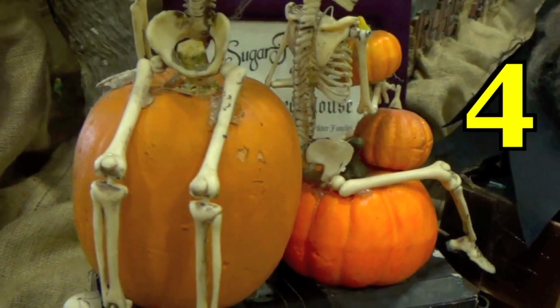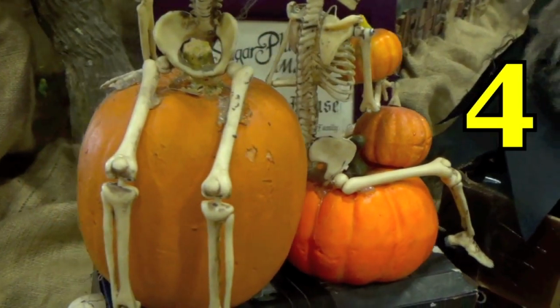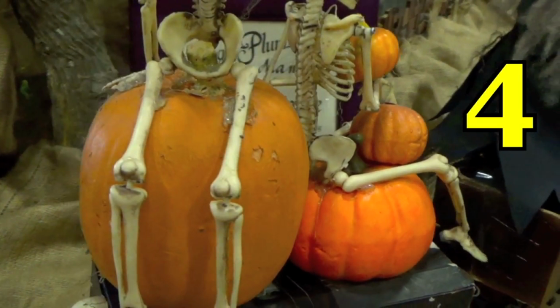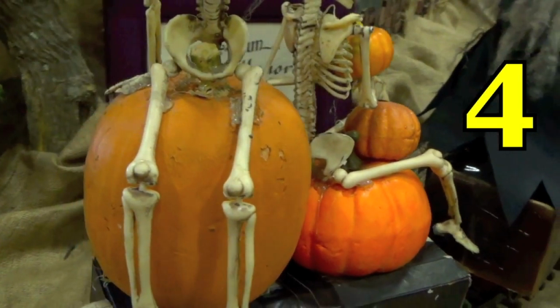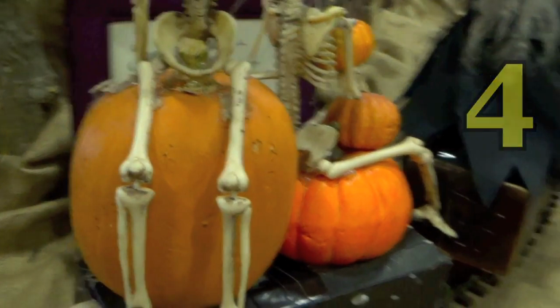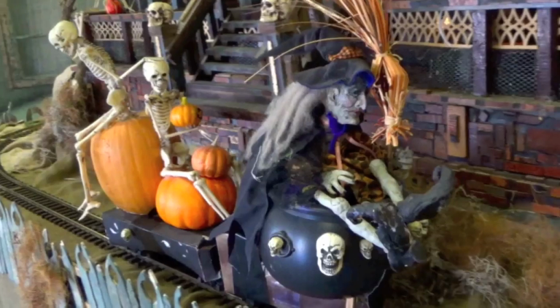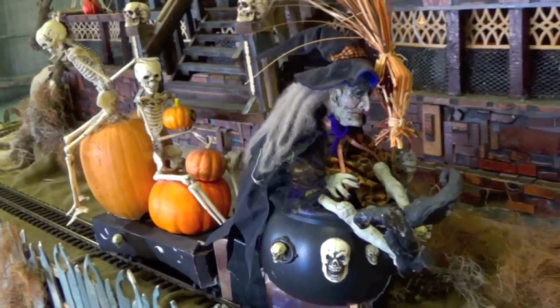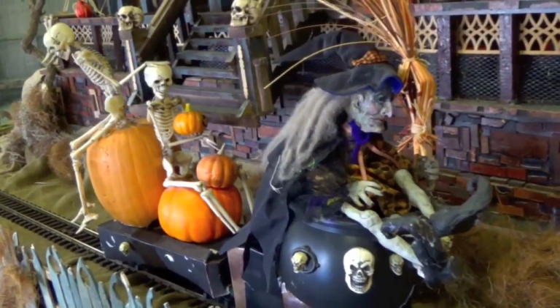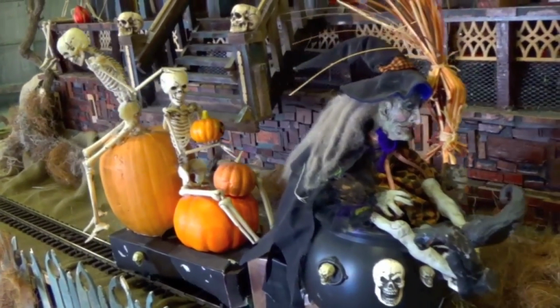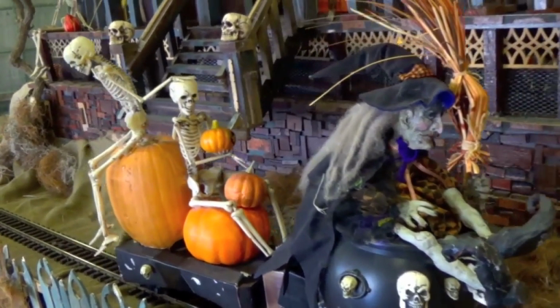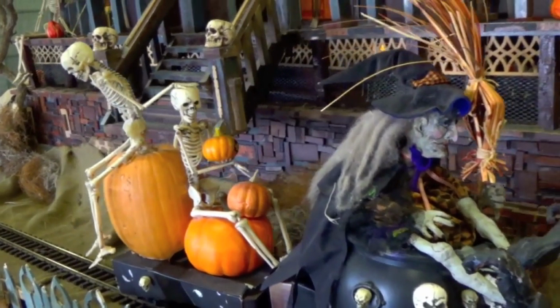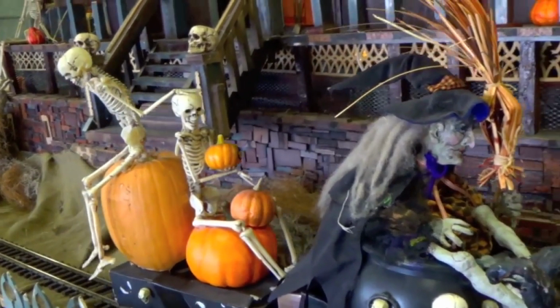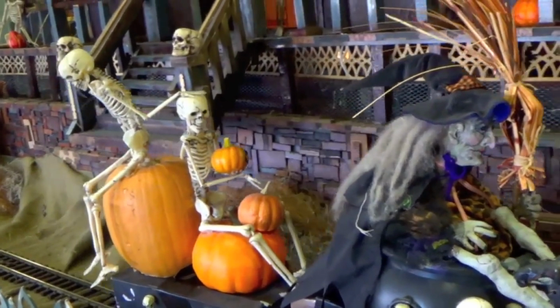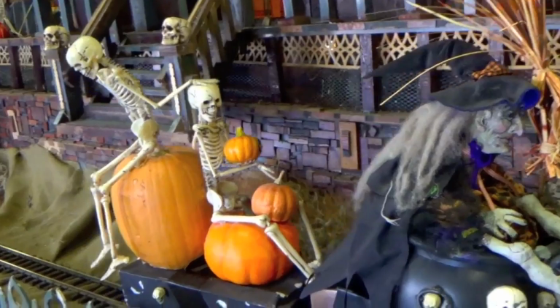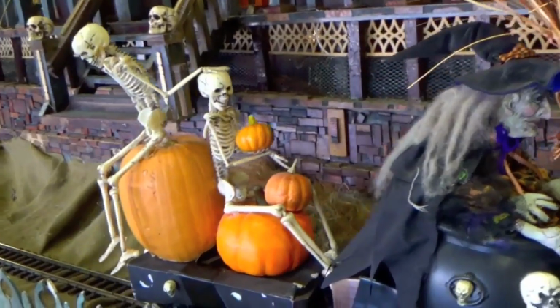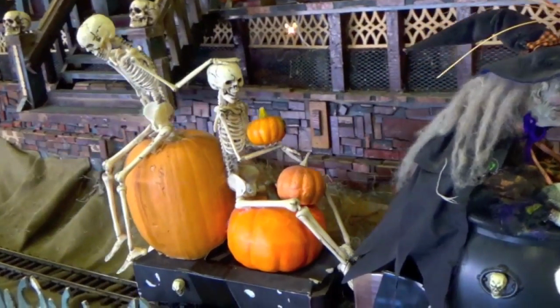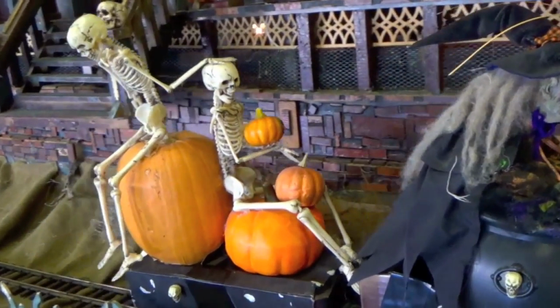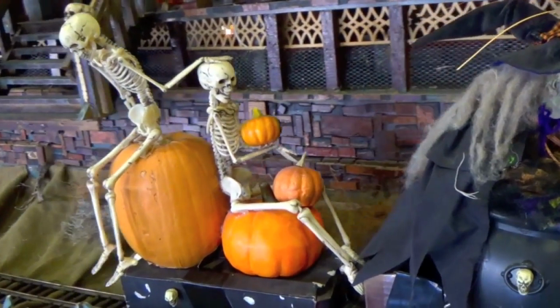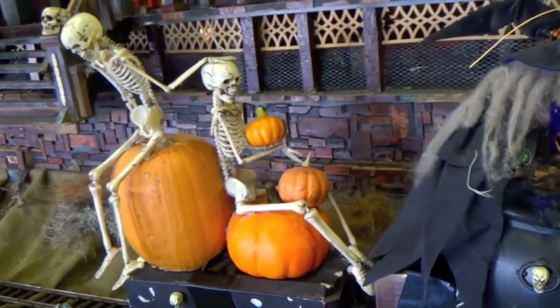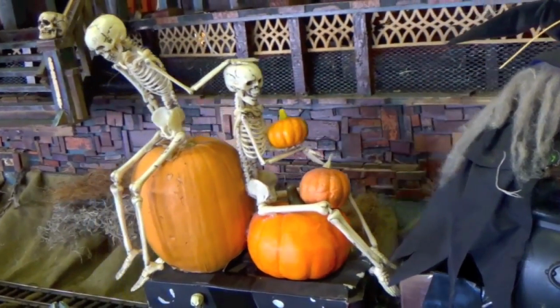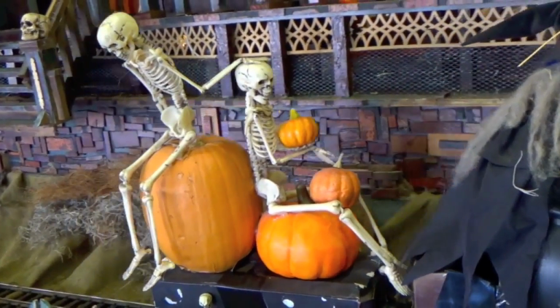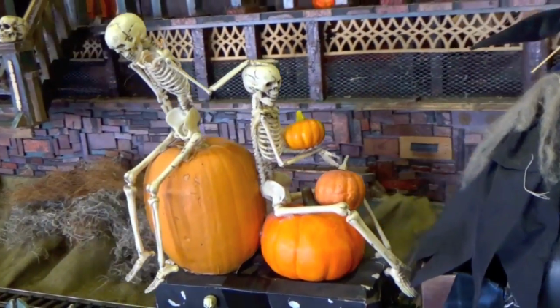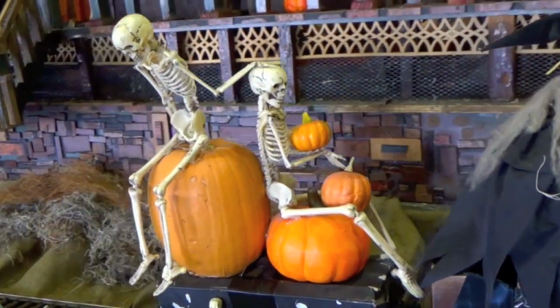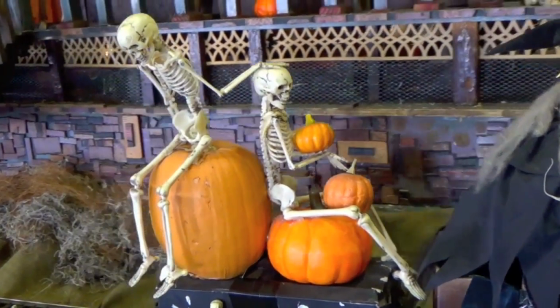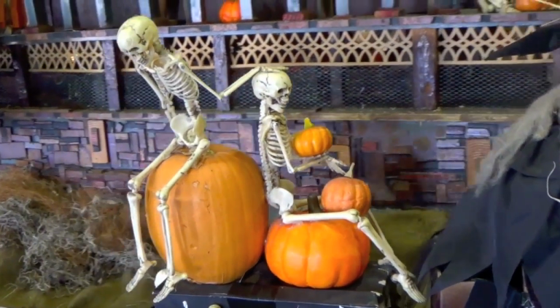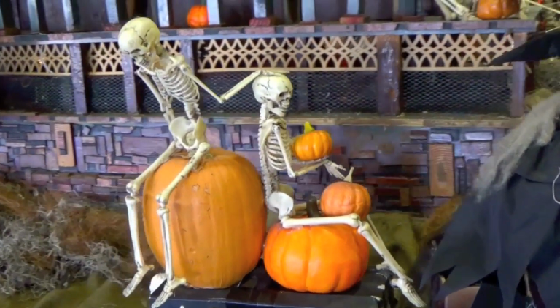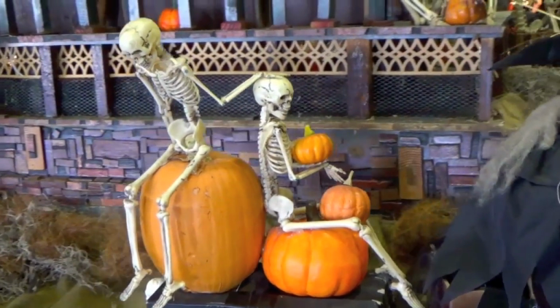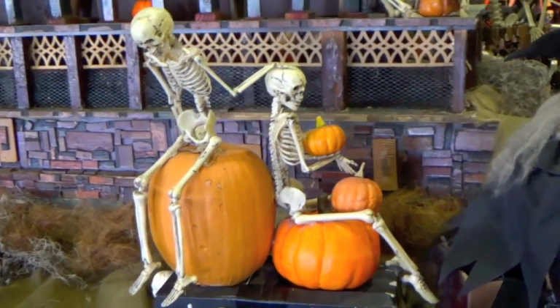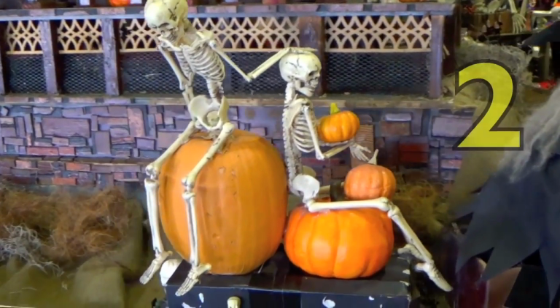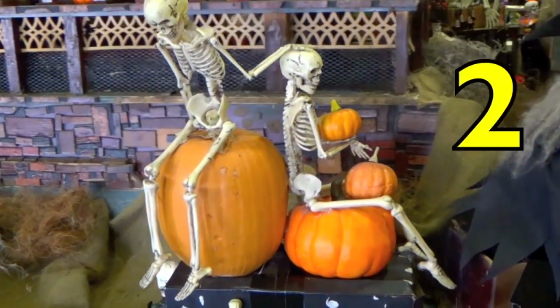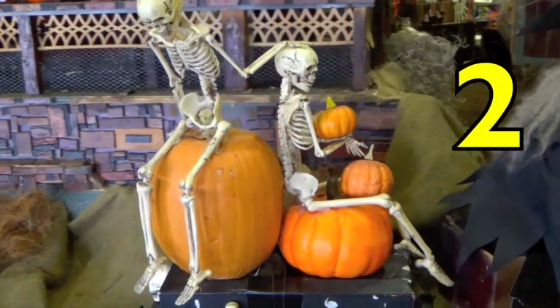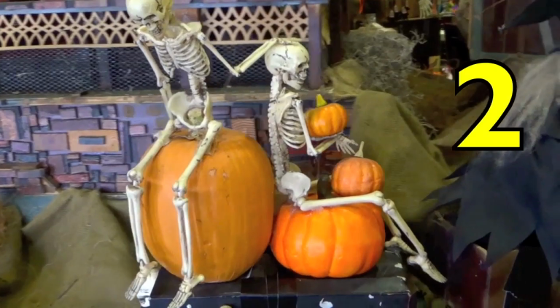Great job! Now let's count the skeletons. How many skeletons do you see on the witch's train? Yes, two.